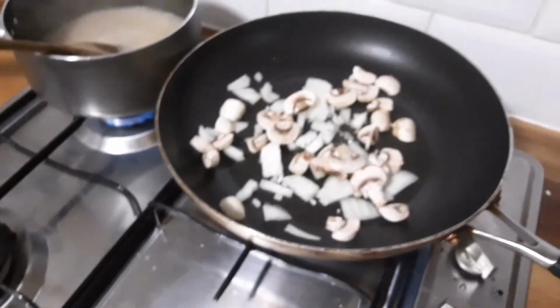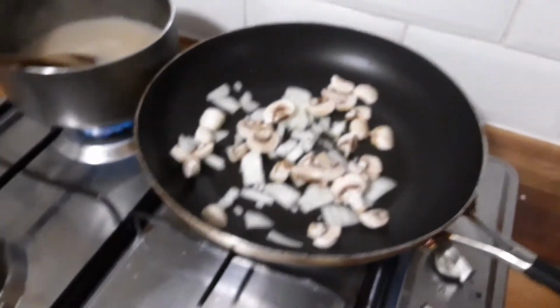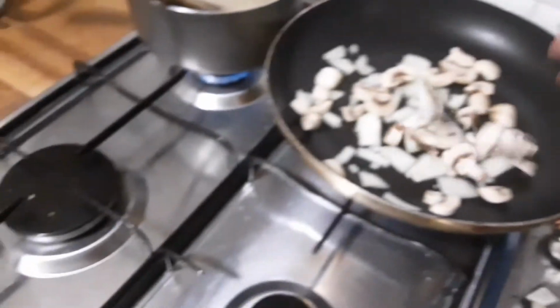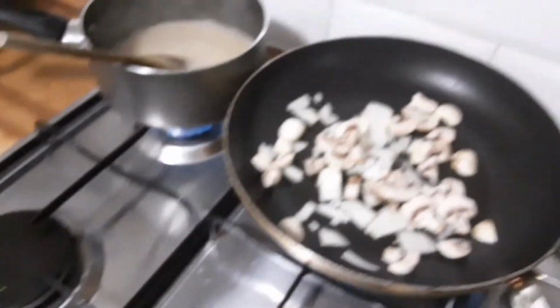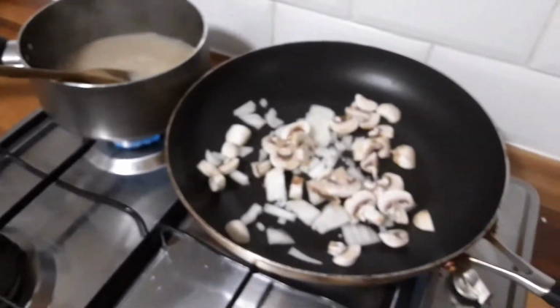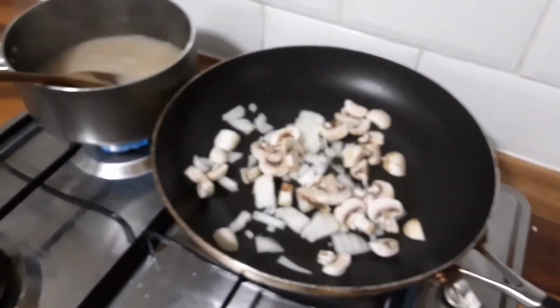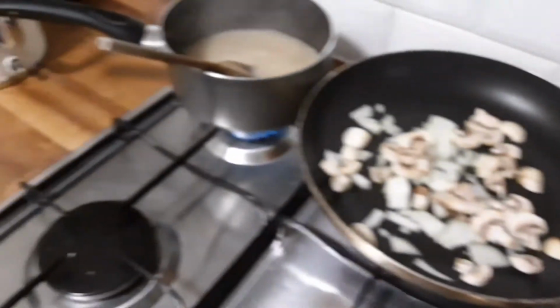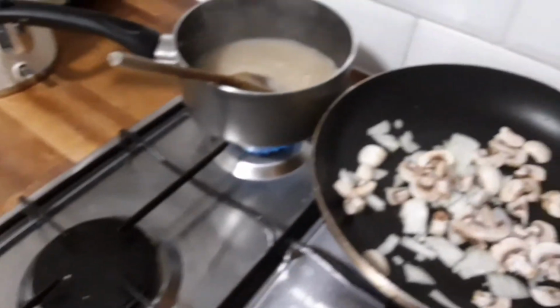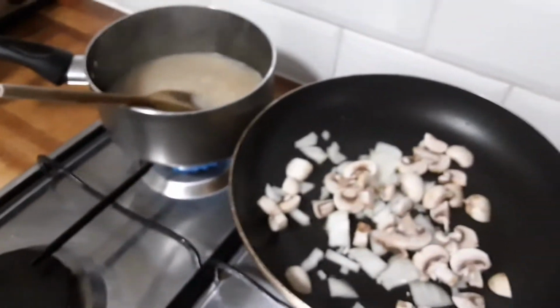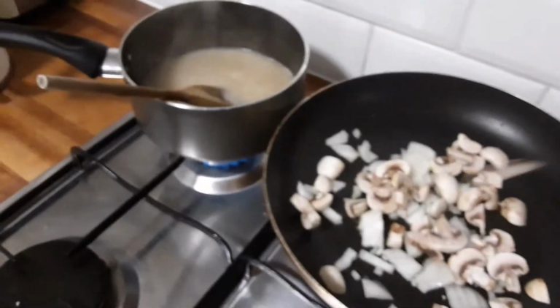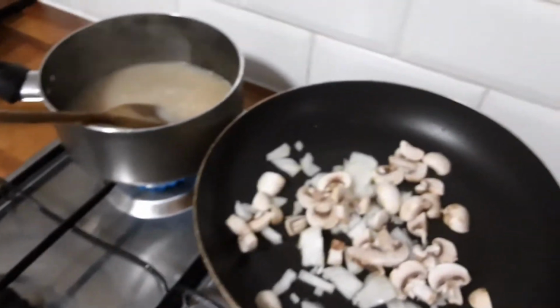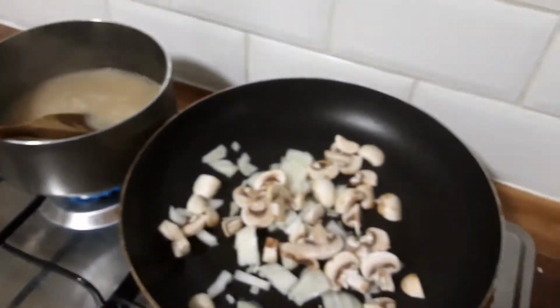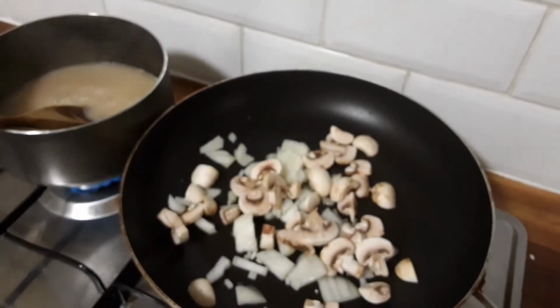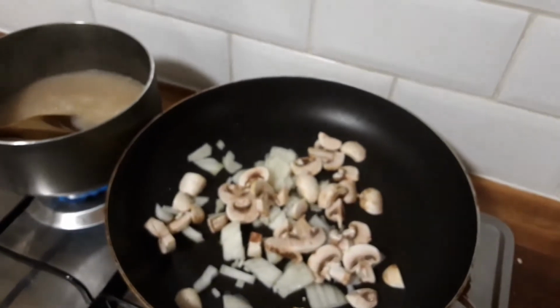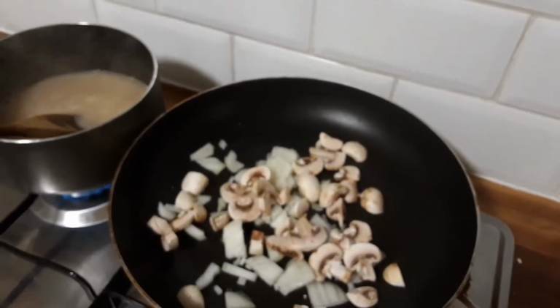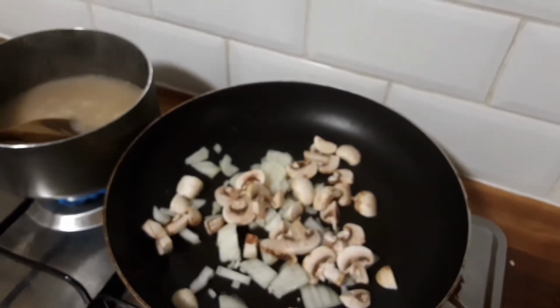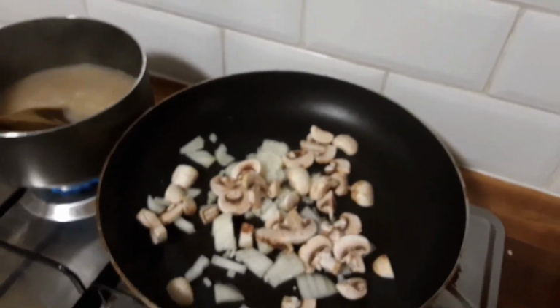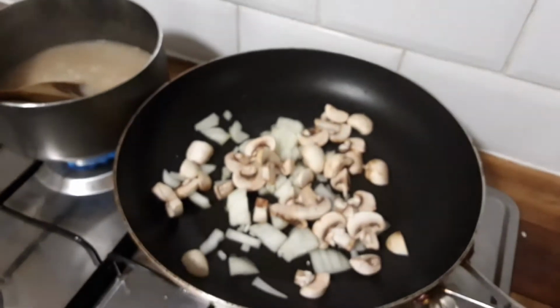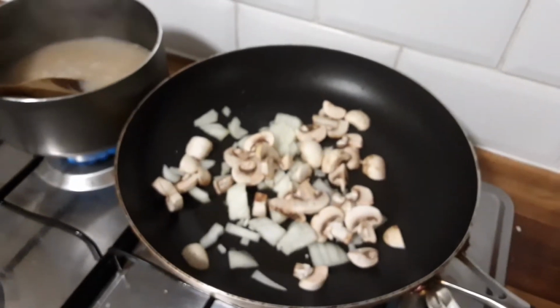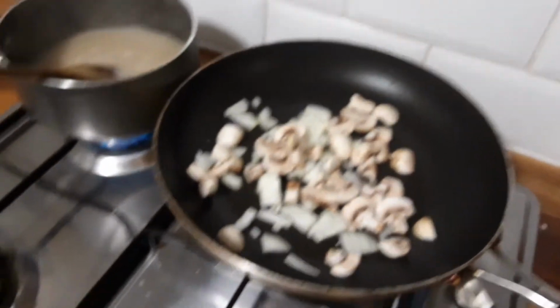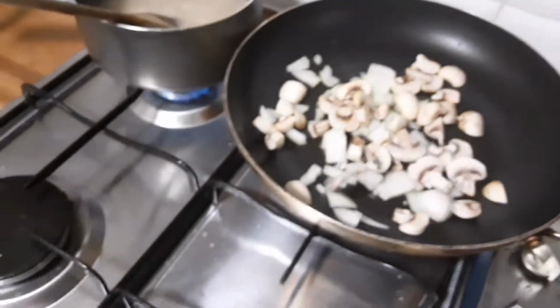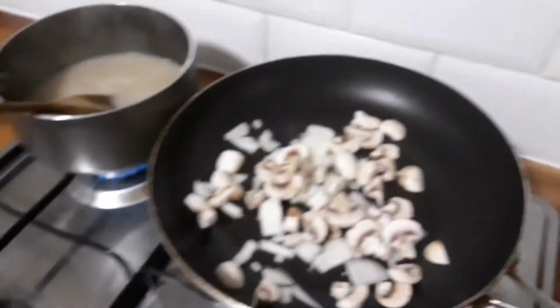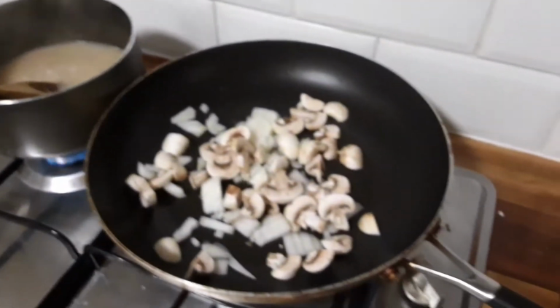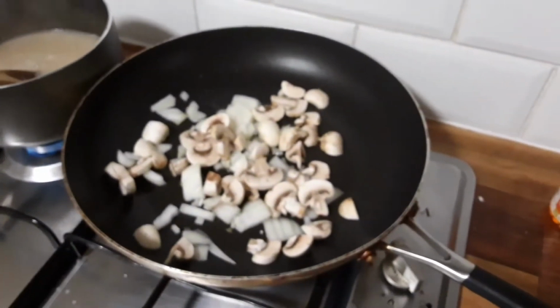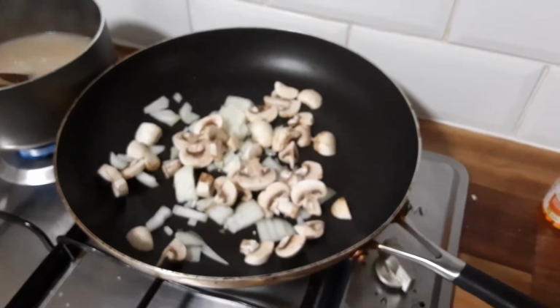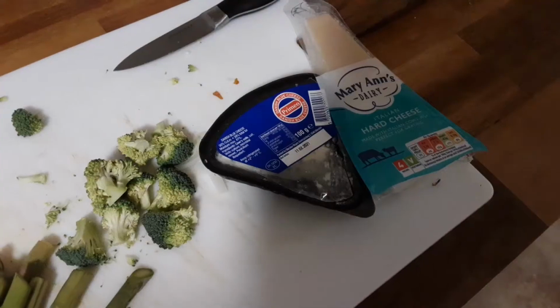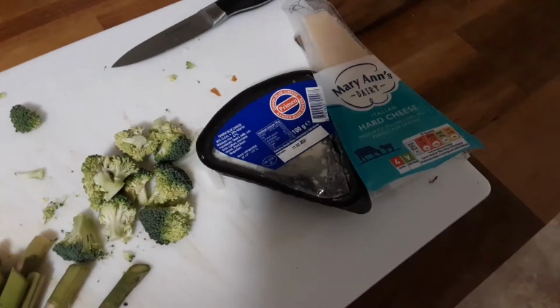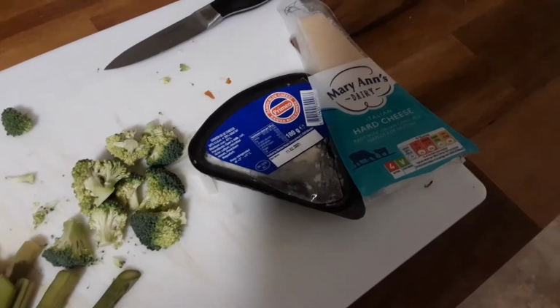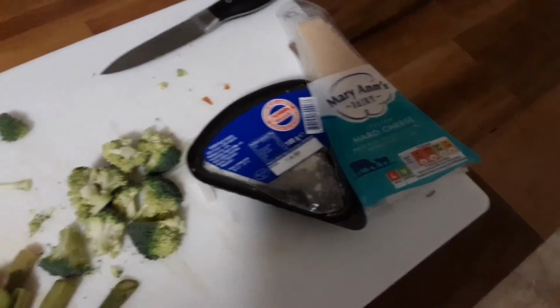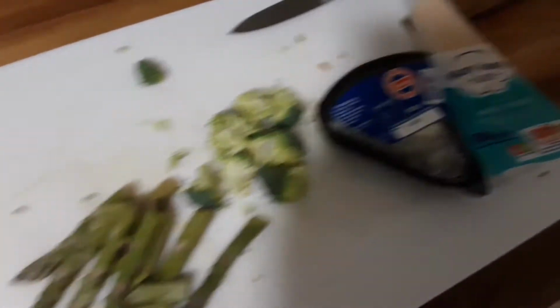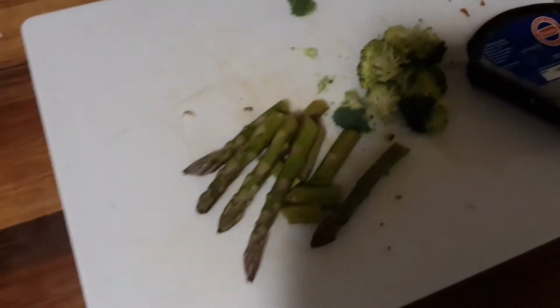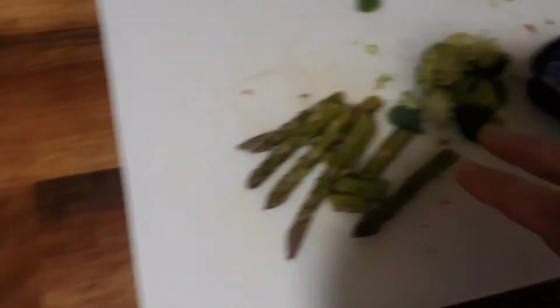You'll notice I've got the rice and the stock in another pan — this is just to get the rice on its way. We've just got vegetable stock, or you could use chicken stock. I'm making this vegetarian today.